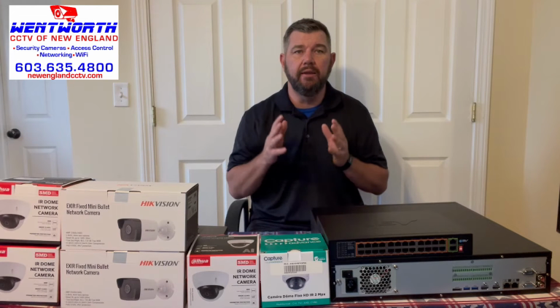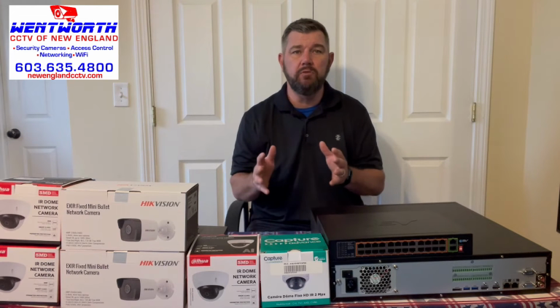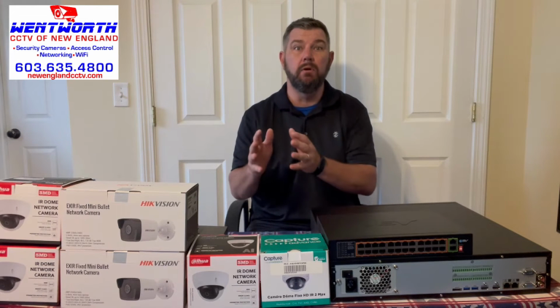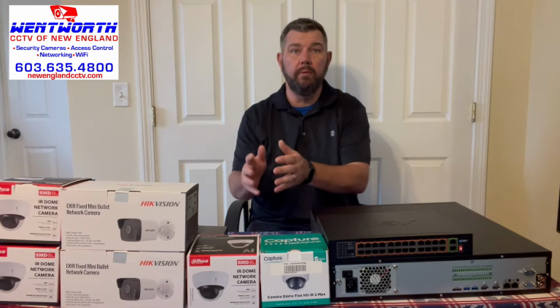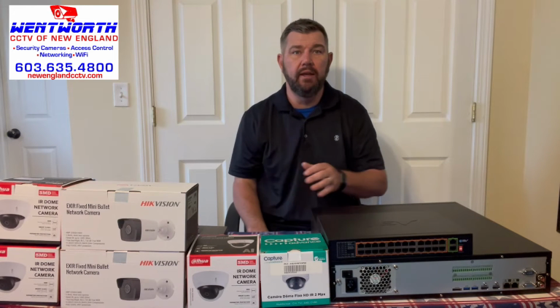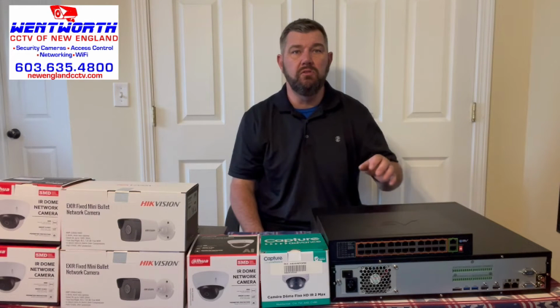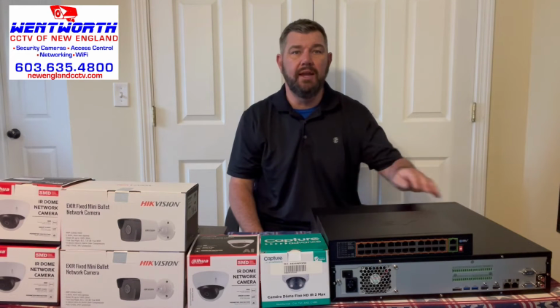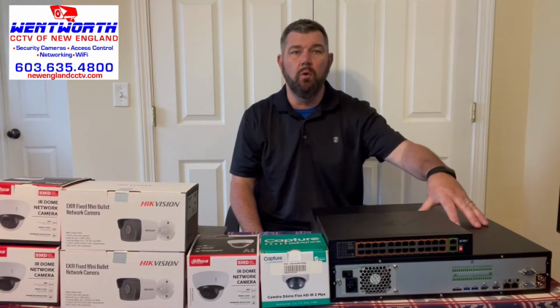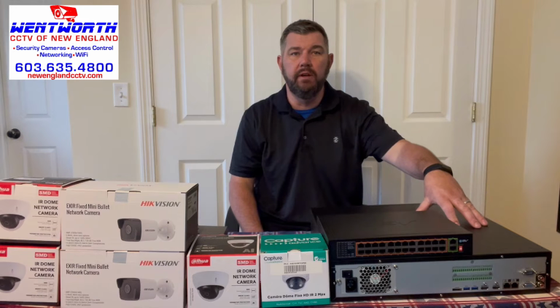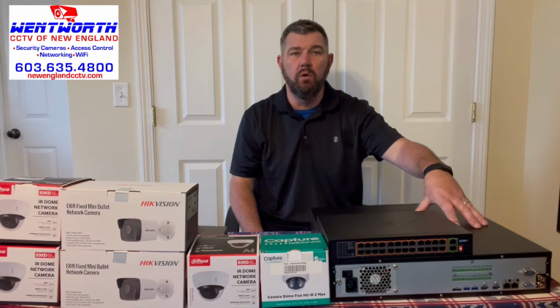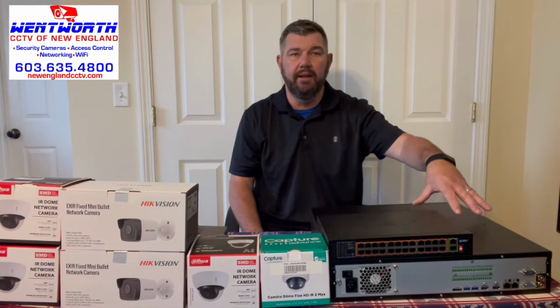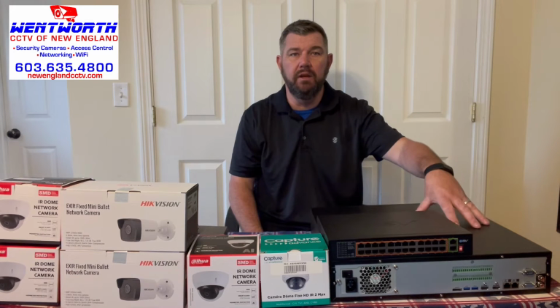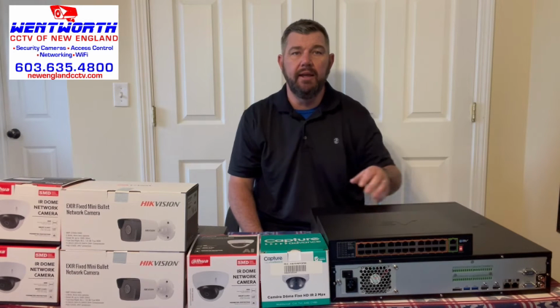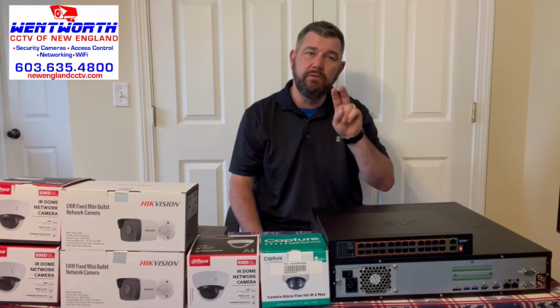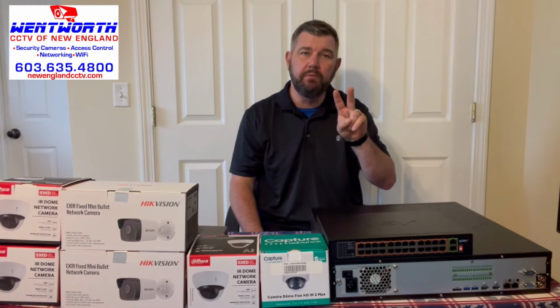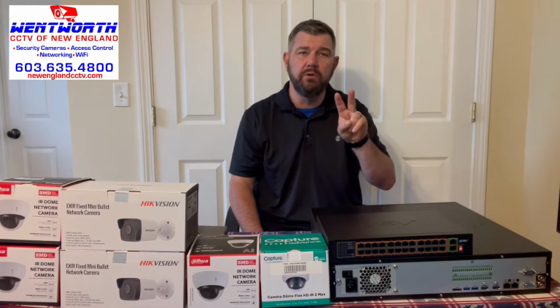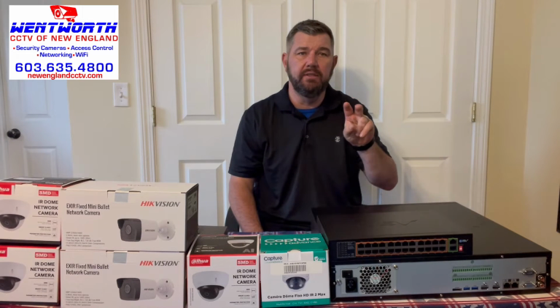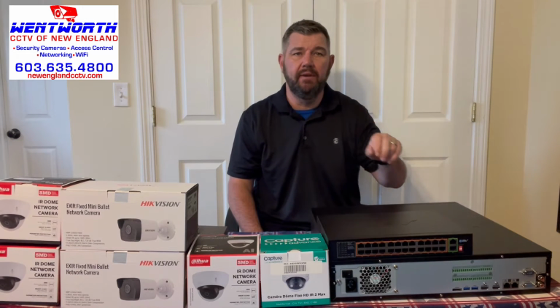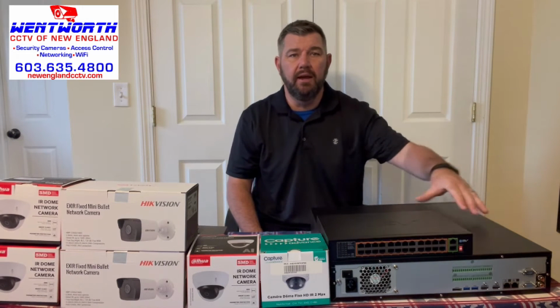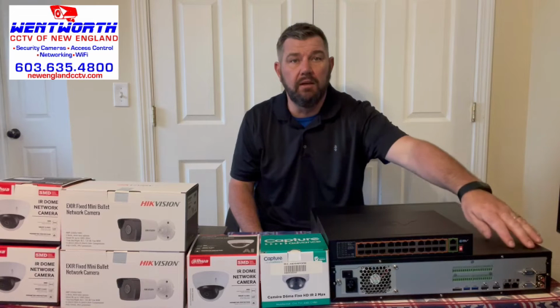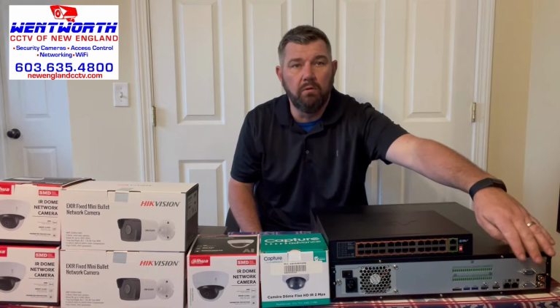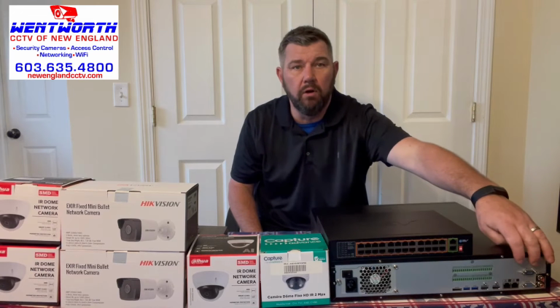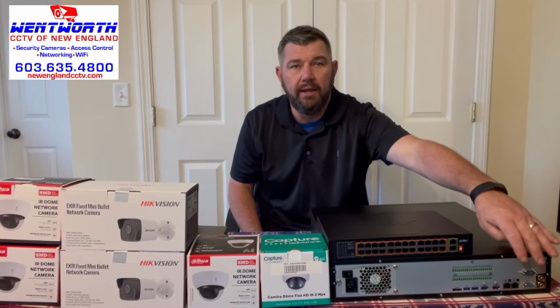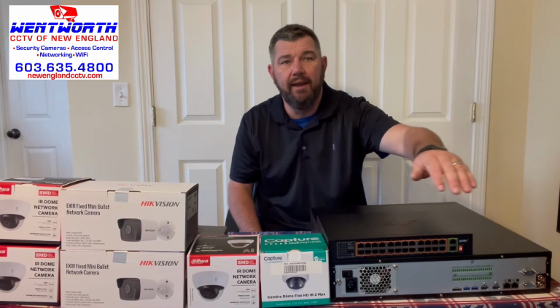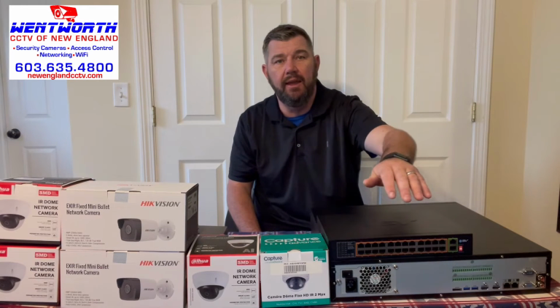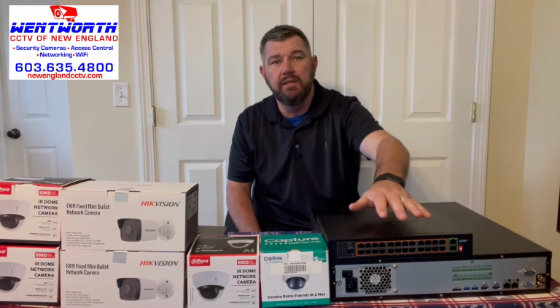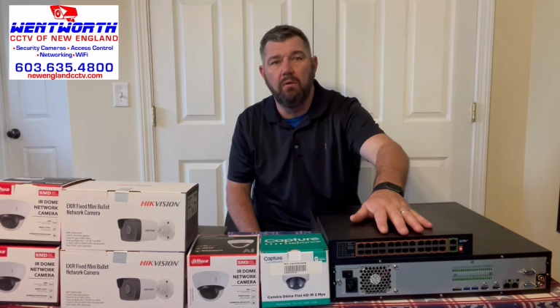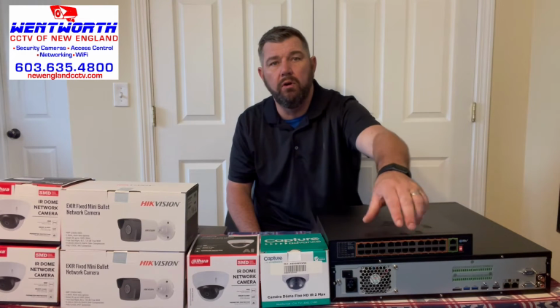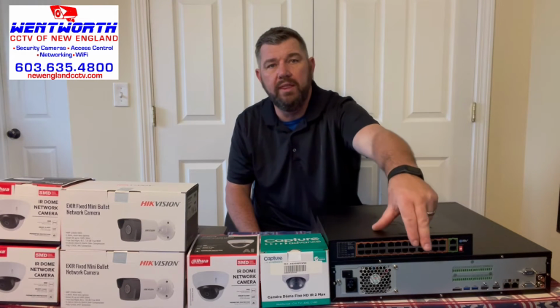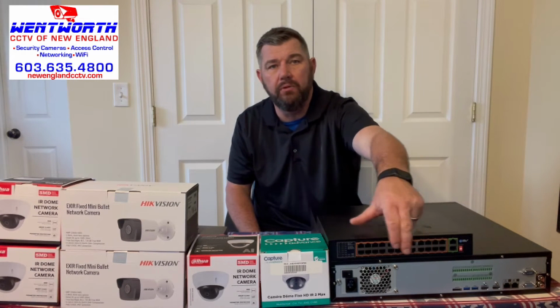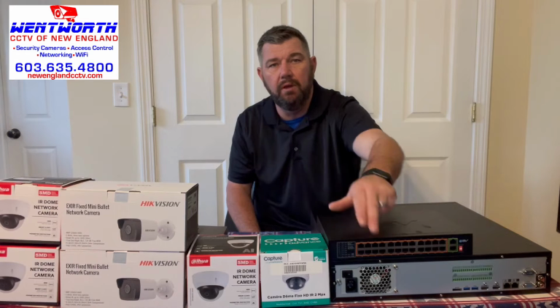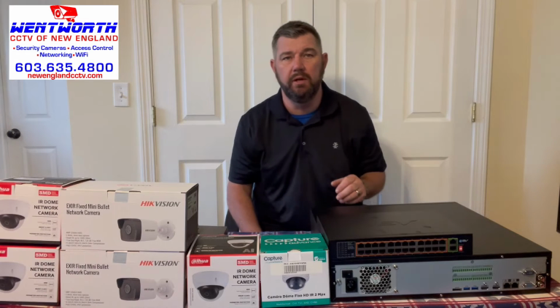The first way, and the most common way, is to use a network video recorder — an NVR. They have two types of recorders nowadays: a standalone recorder and a standalone recorder with a built-in PoE switch.